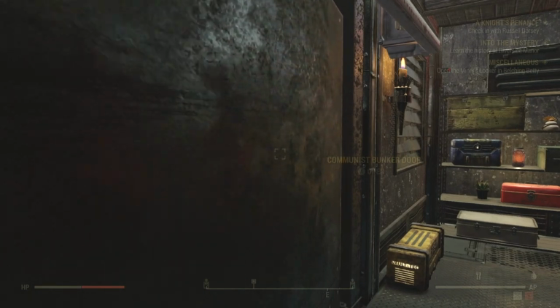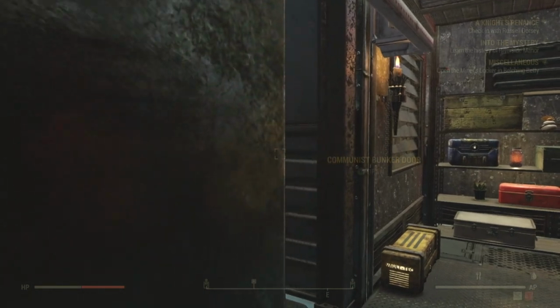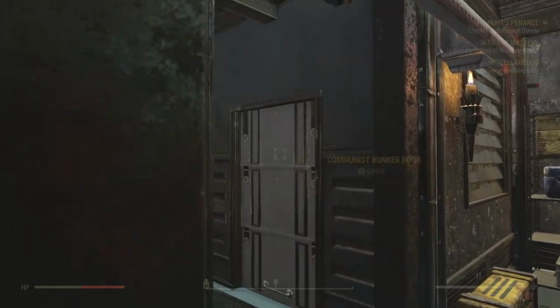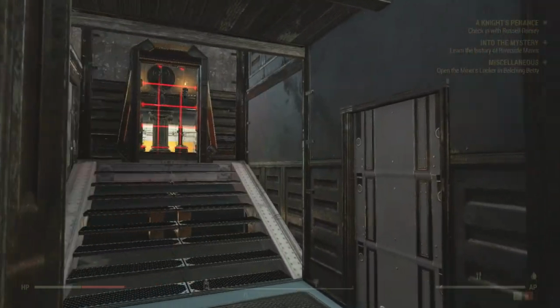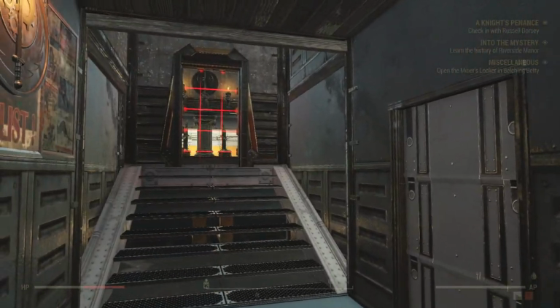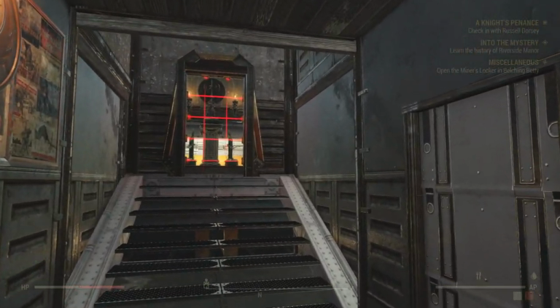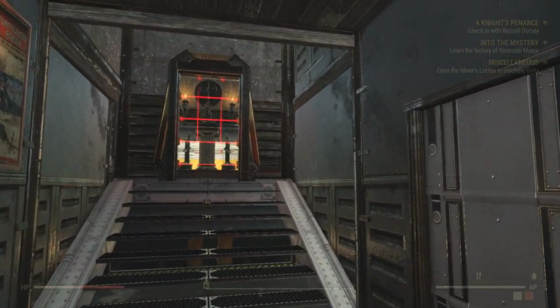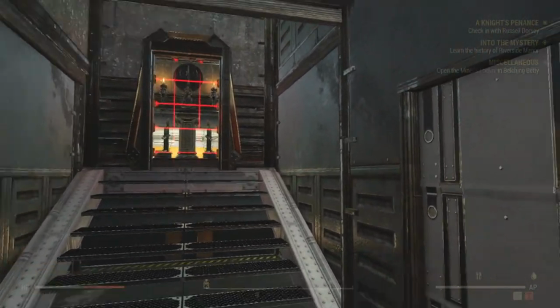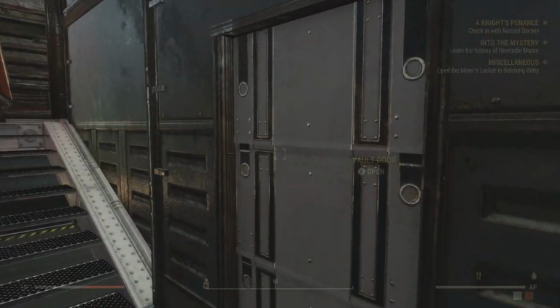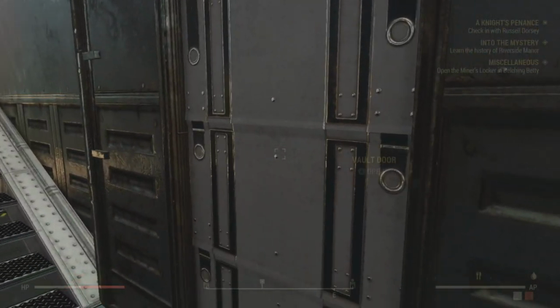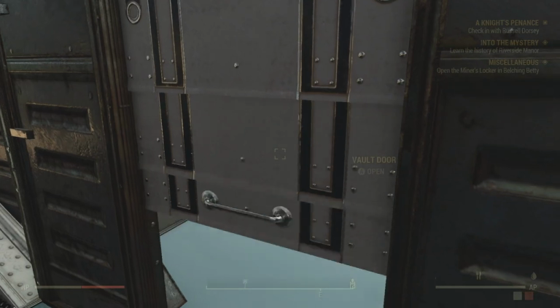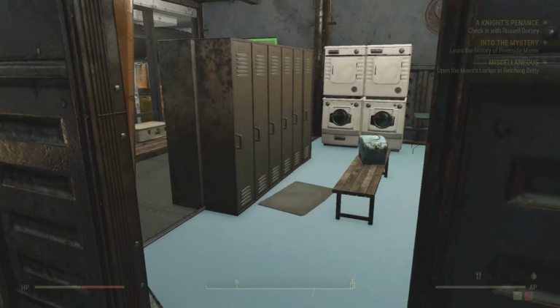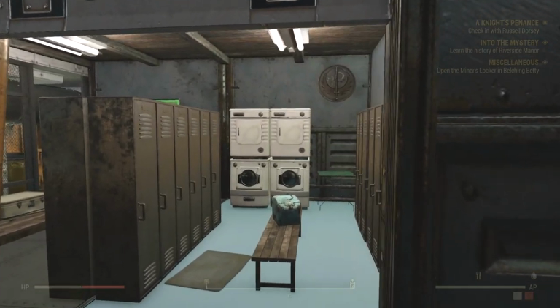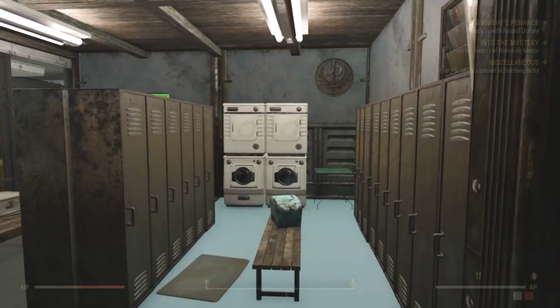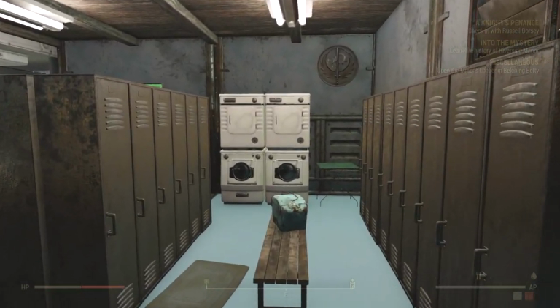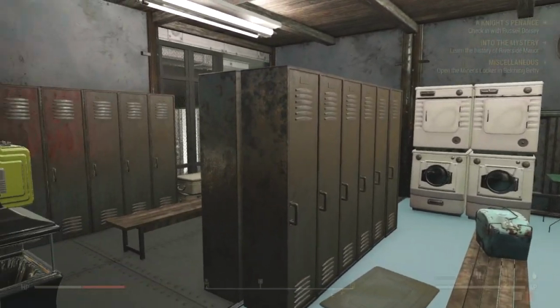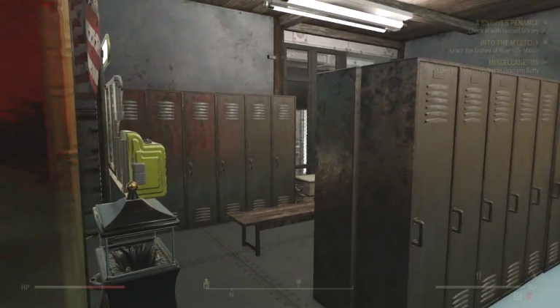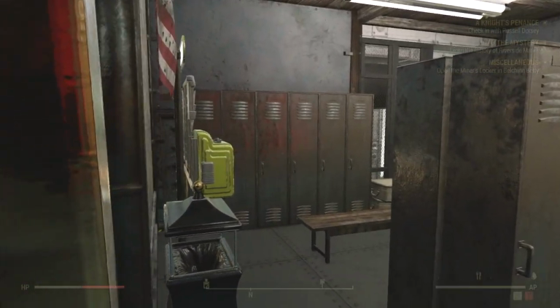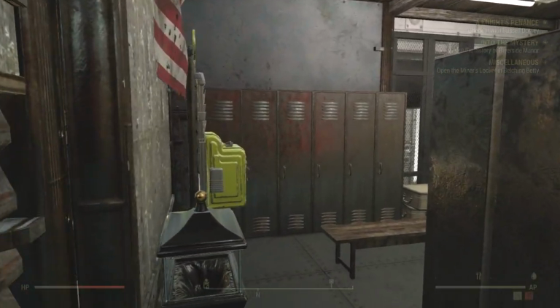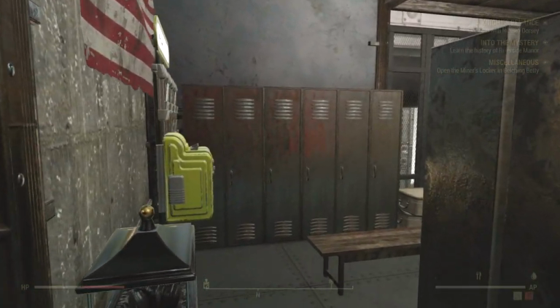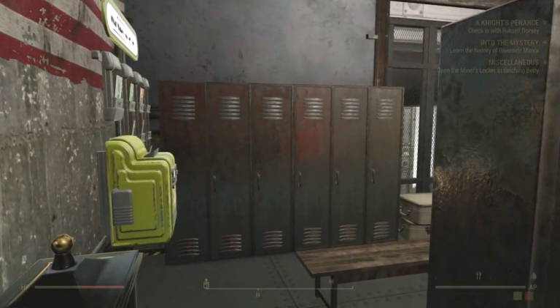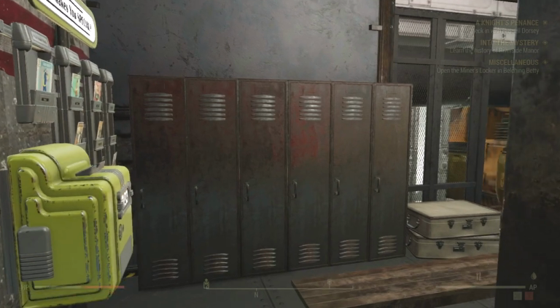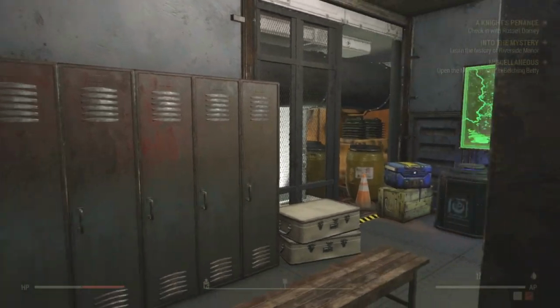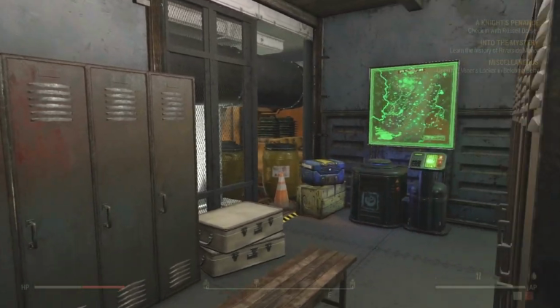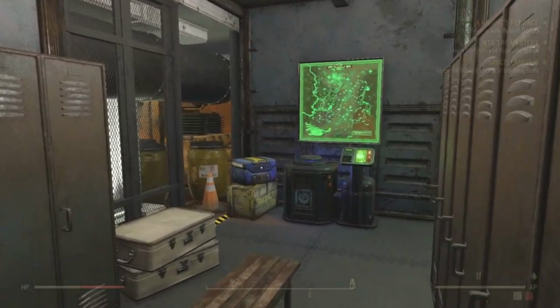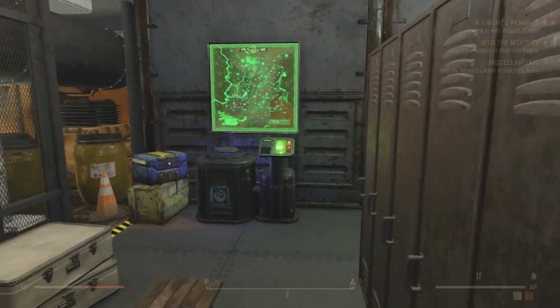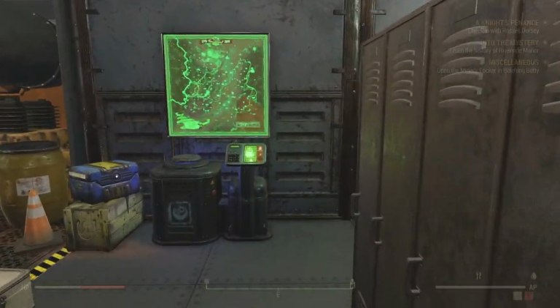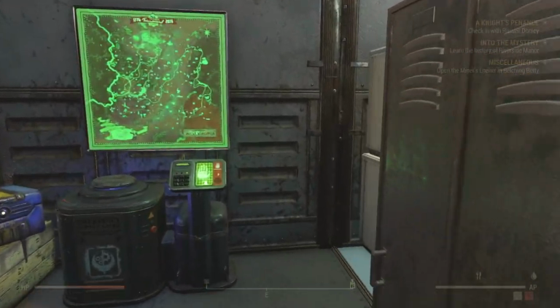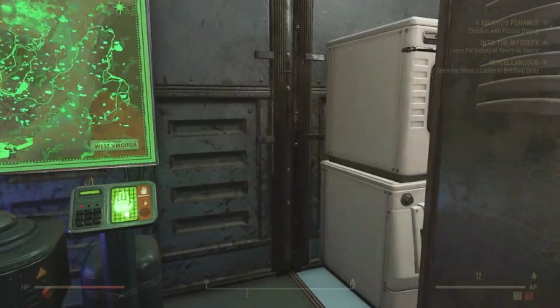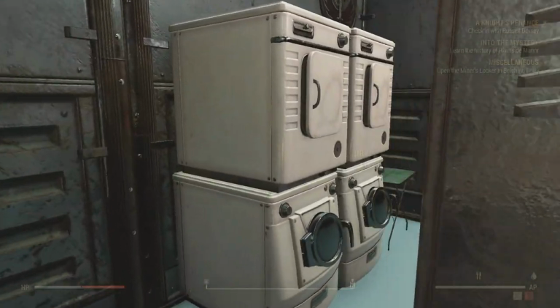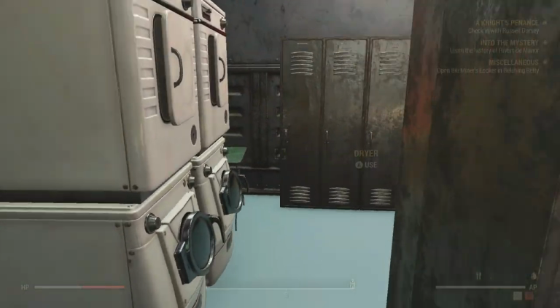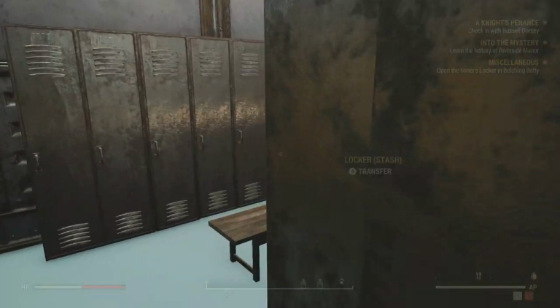Let's head on inside. At the main entrance, over to the right here we have the locker room, so any Brotherhood soldiers returning back to camp — this is where you will store any and all of your items.